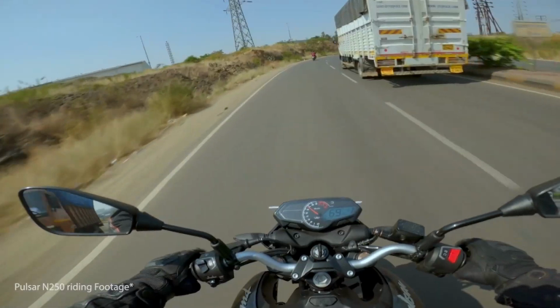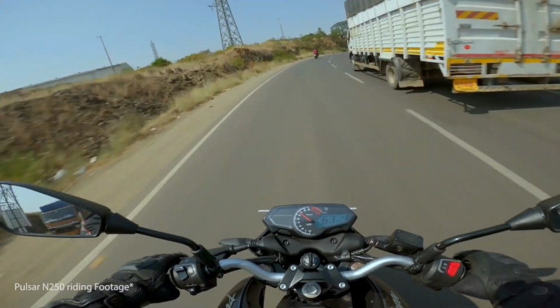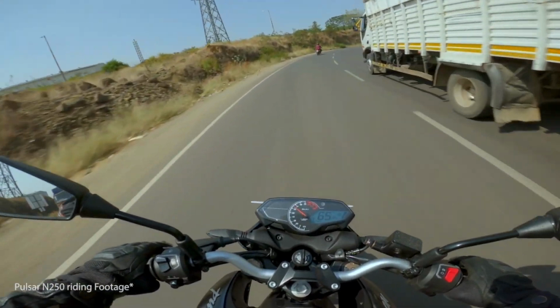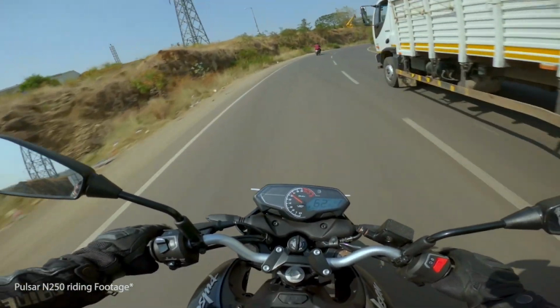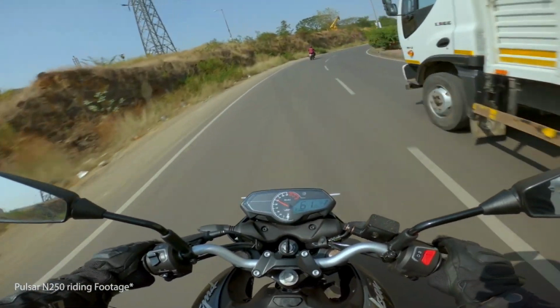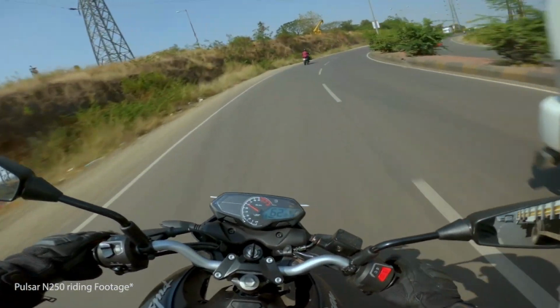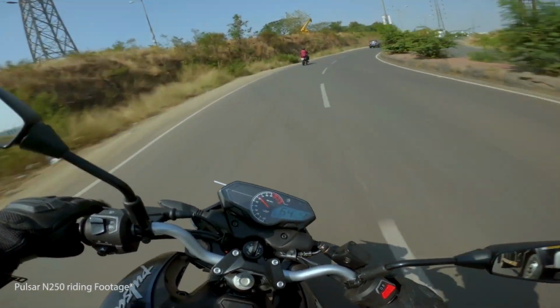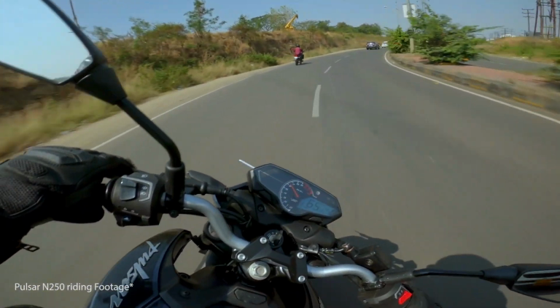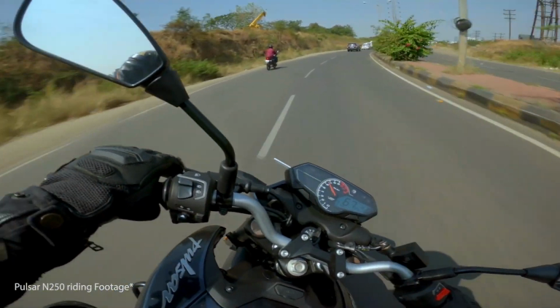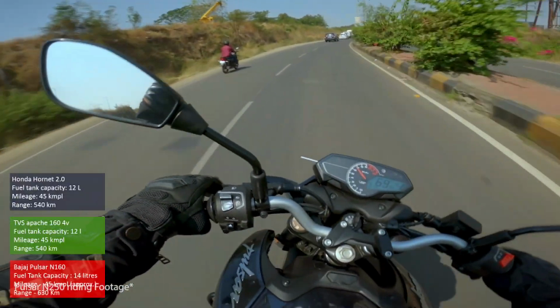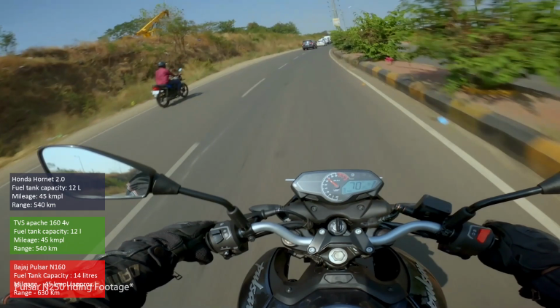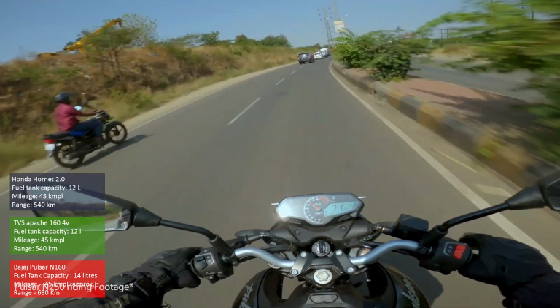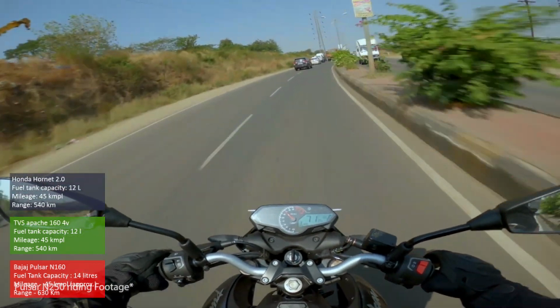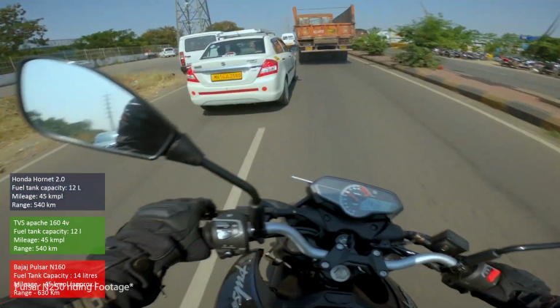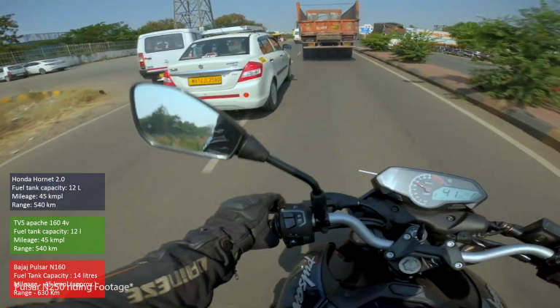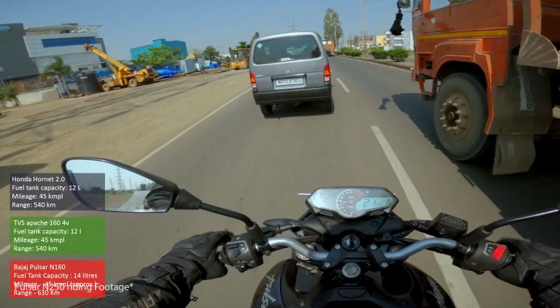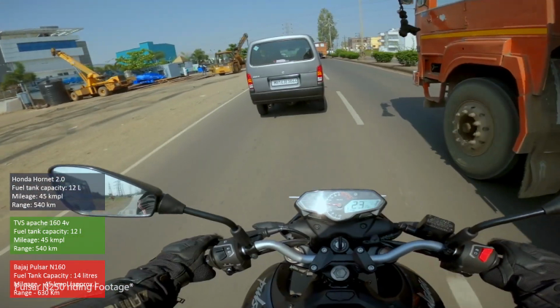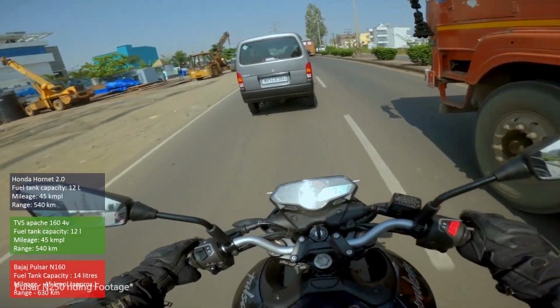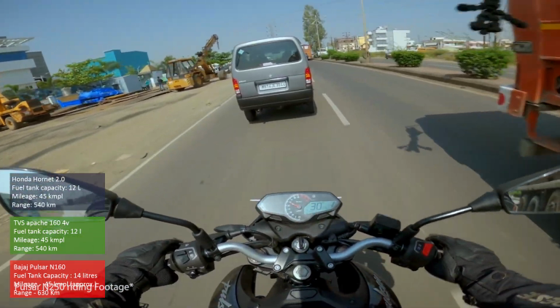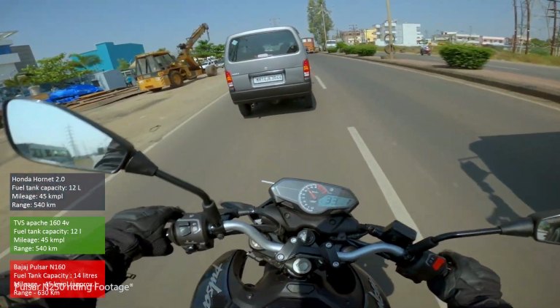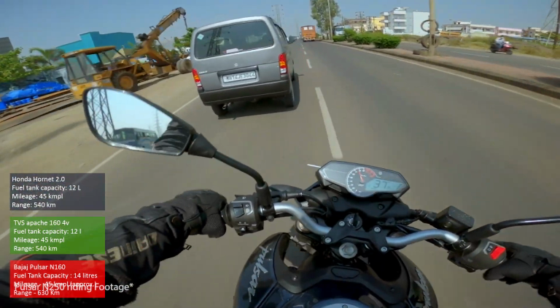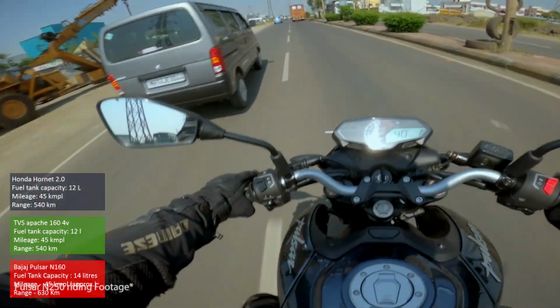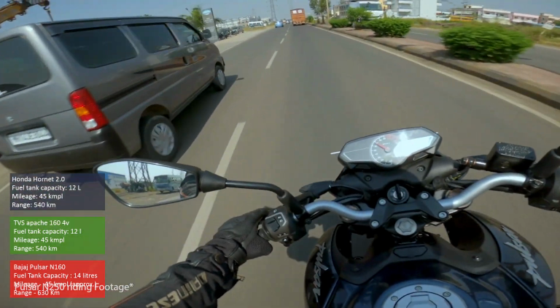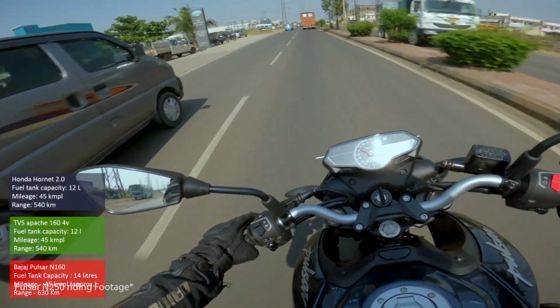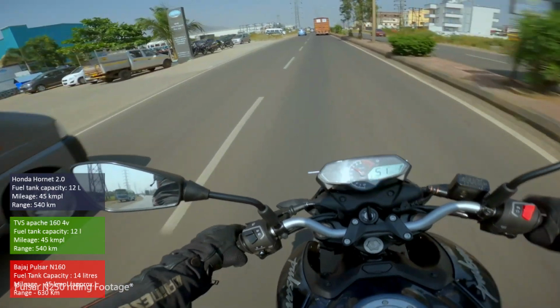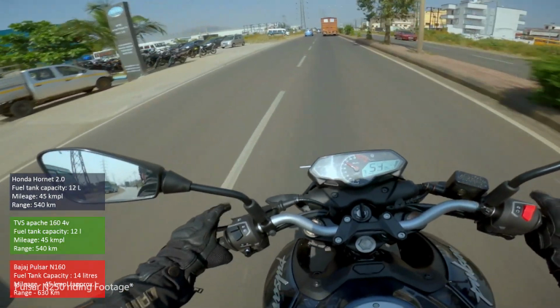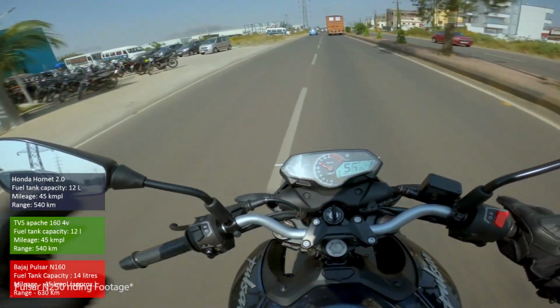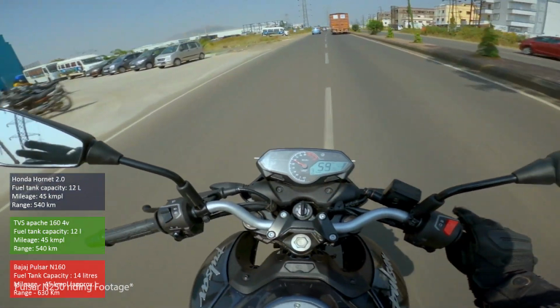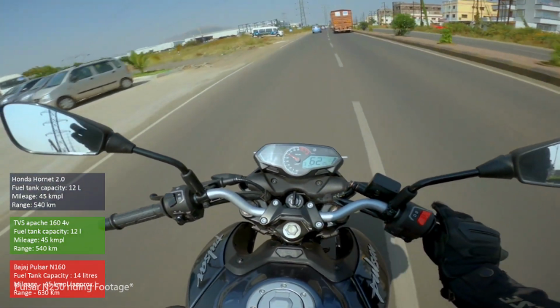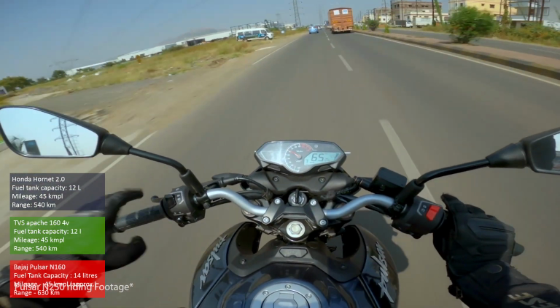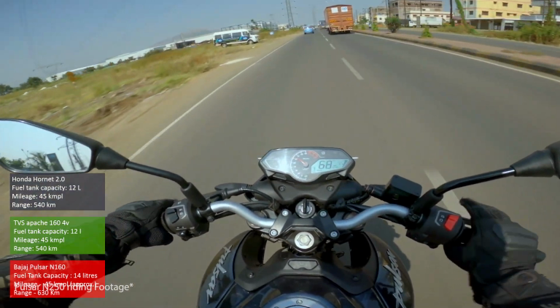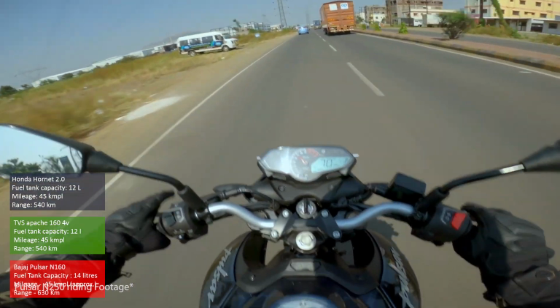We don't have official mileage figures, but estimates are around 45 to 48 kilometers per liter. With the bigger fuel tank on the N160, this motorcycle has one of the highest ranges in its segment.